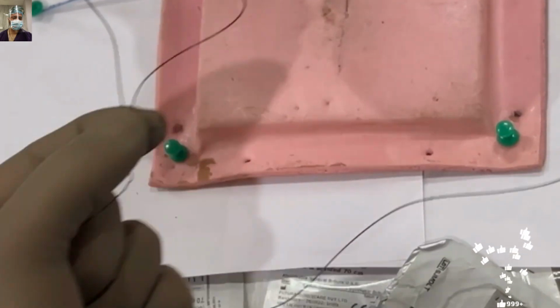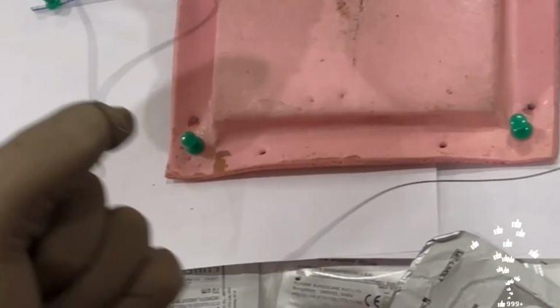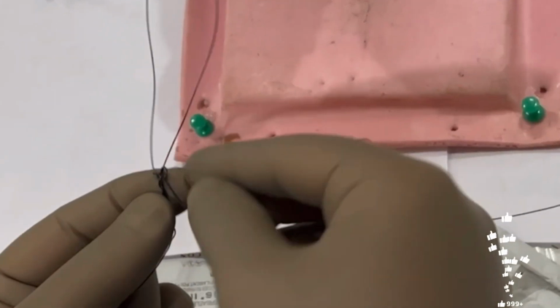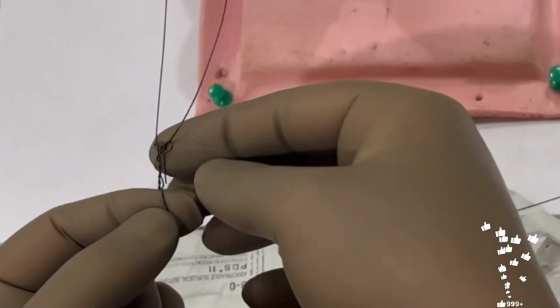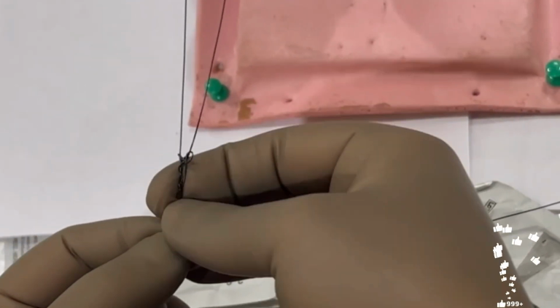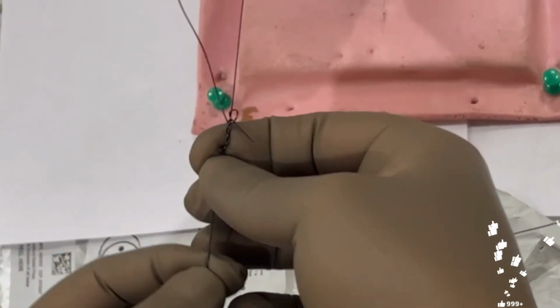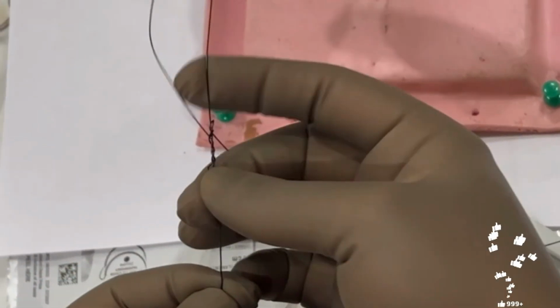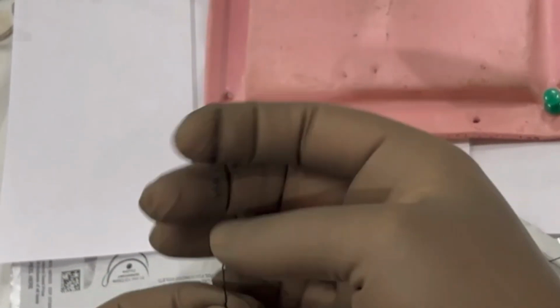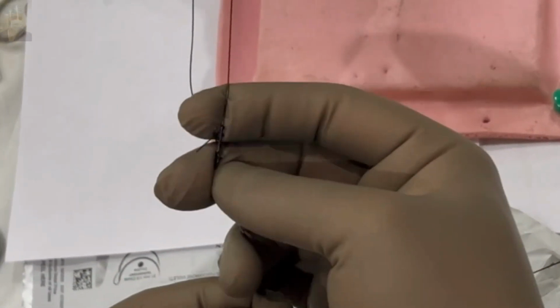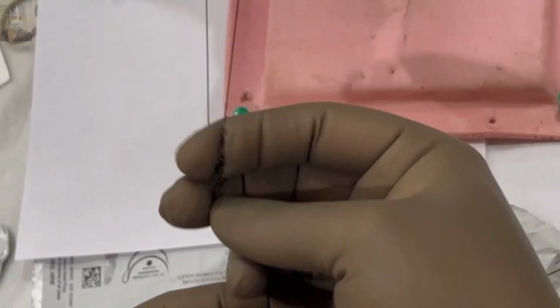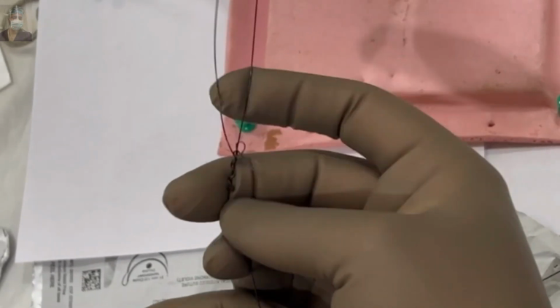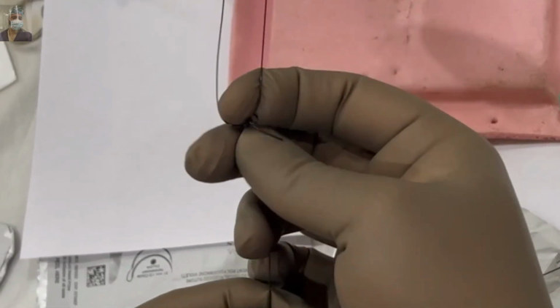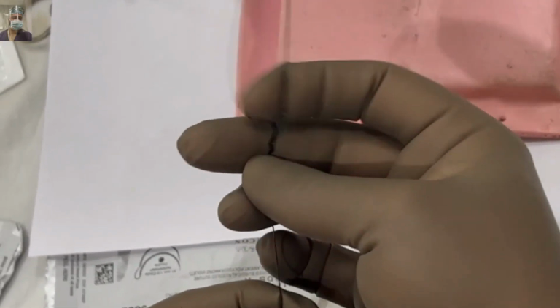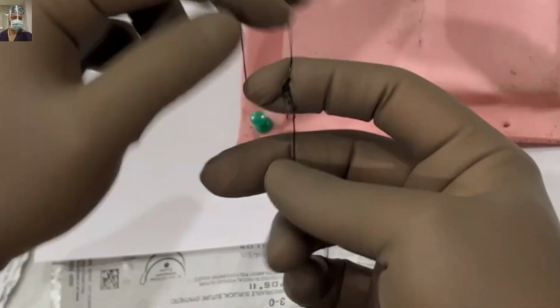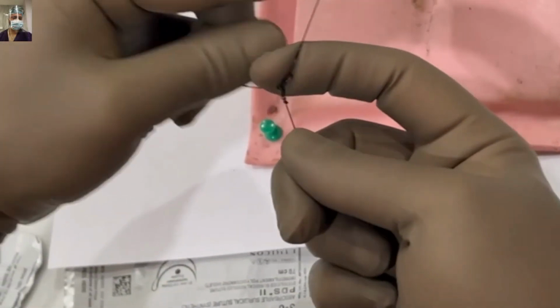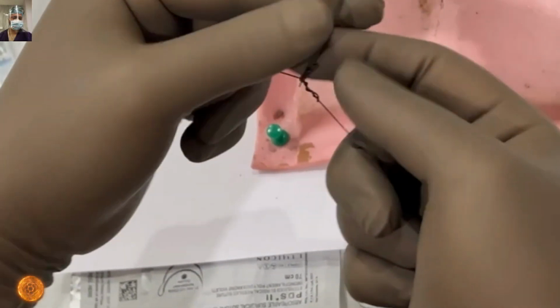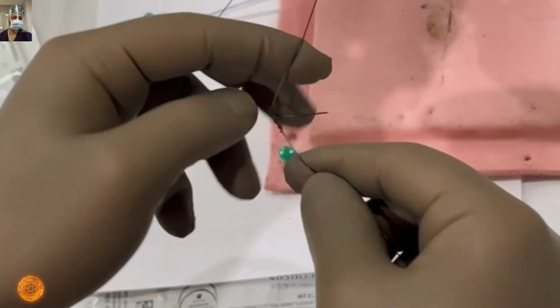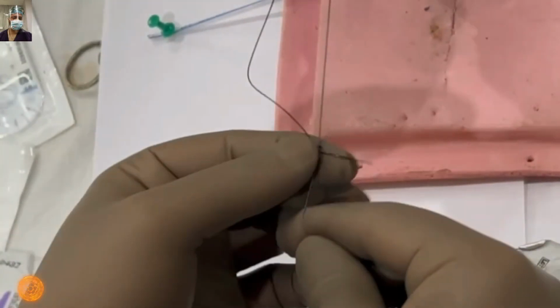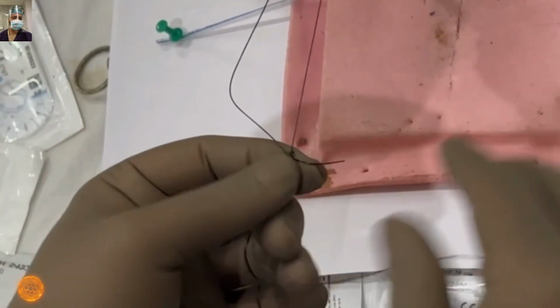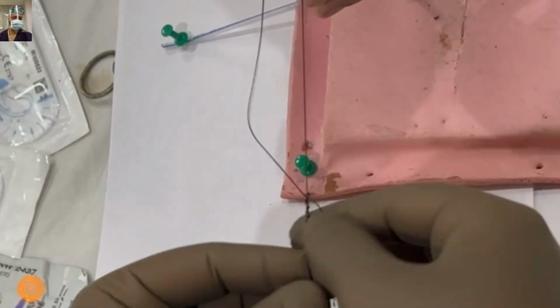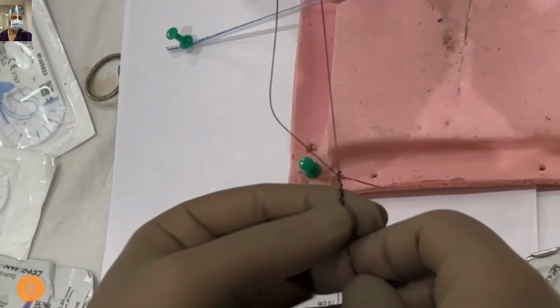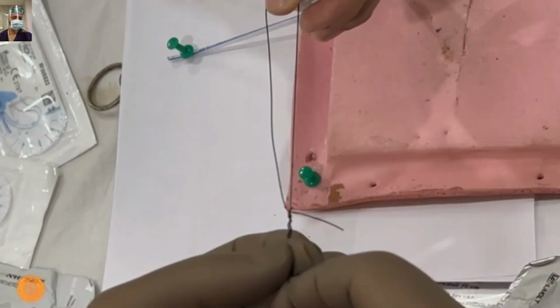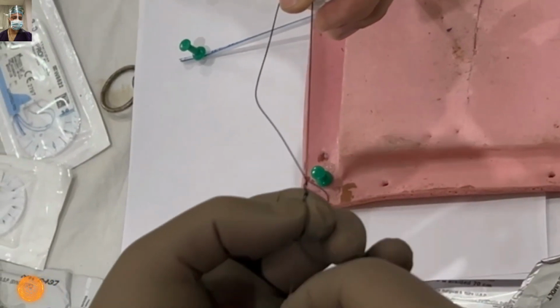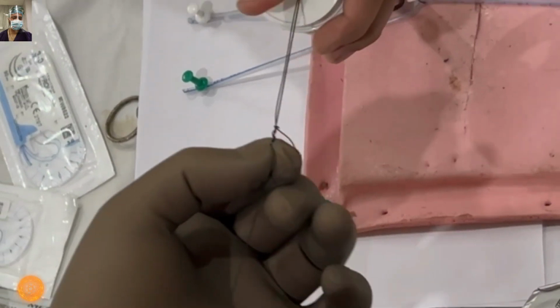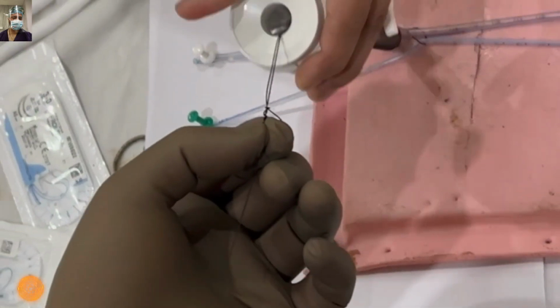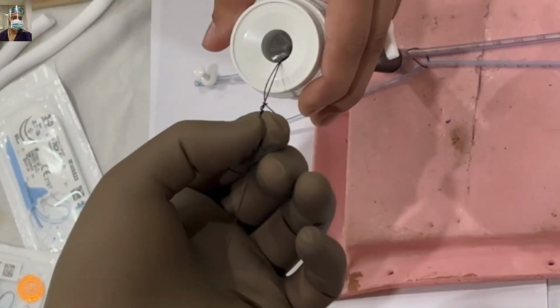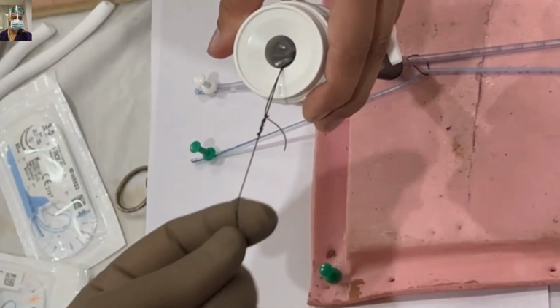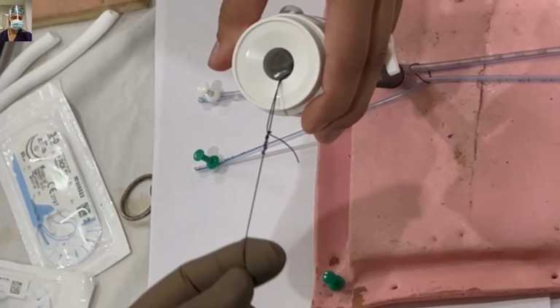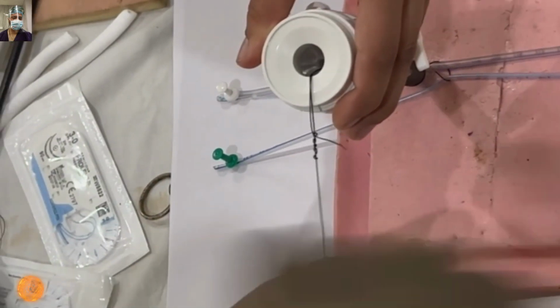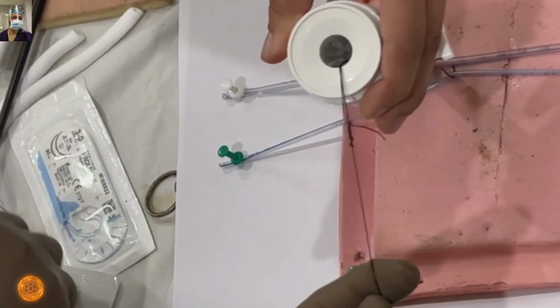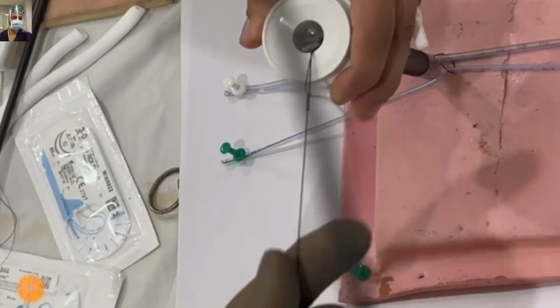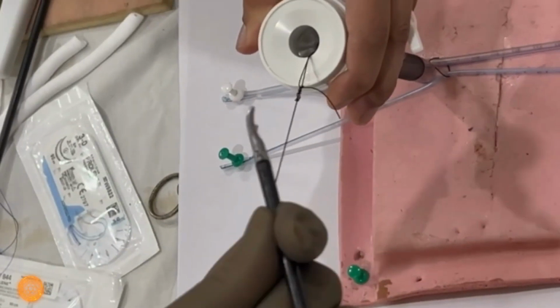Cut the tail end — this will be the short end. Keep it 2-3 cm as desired; 2-3 cm is sufficient. For monofilament sutures you can keep it up to 3 cm. Then slide it and your secure, tight Melger's knot is ready.